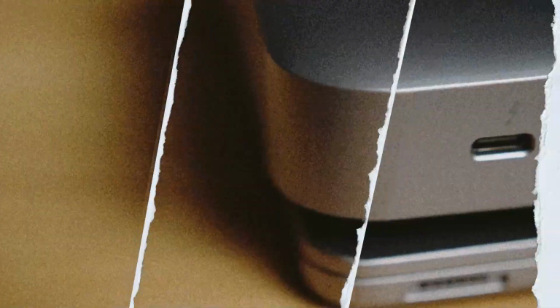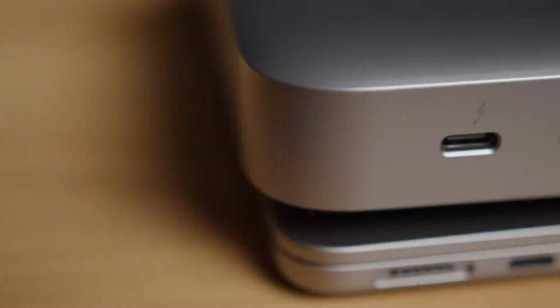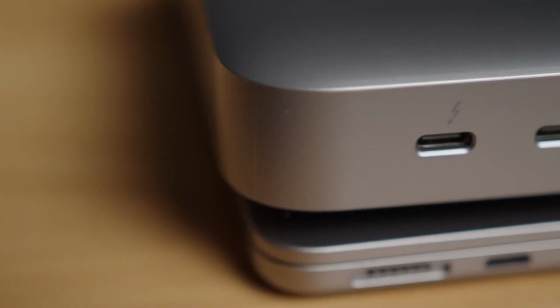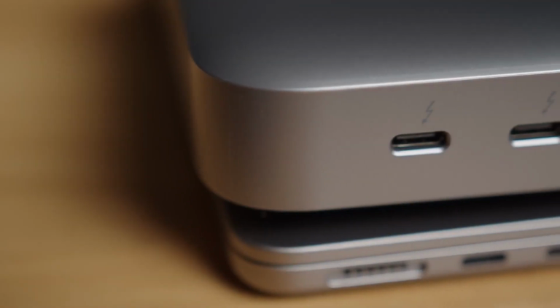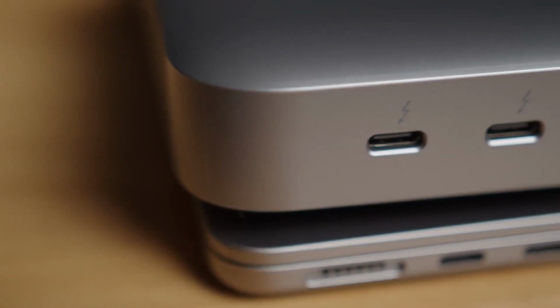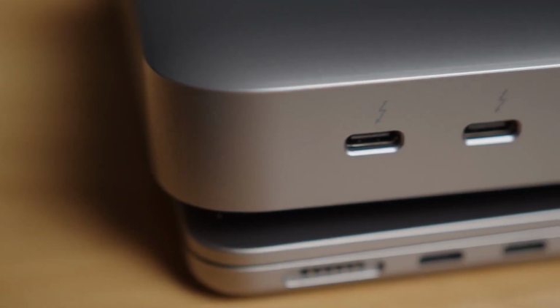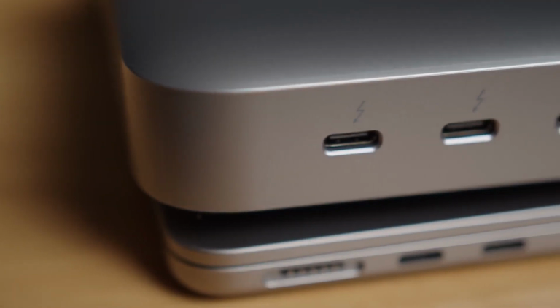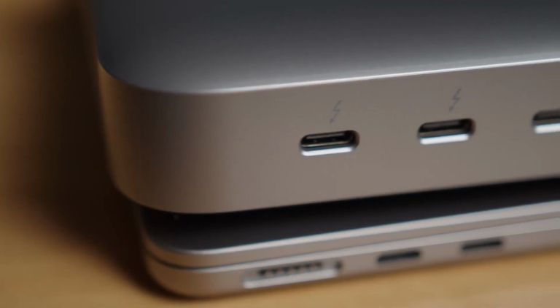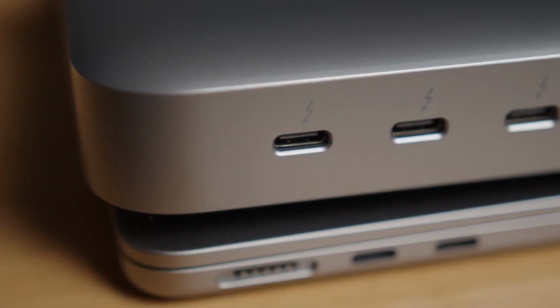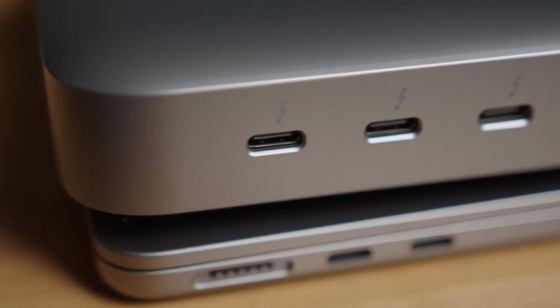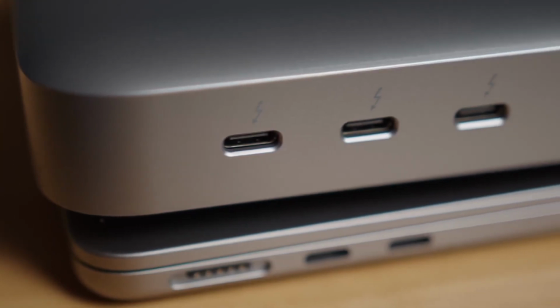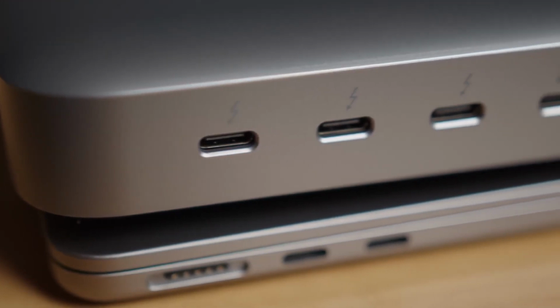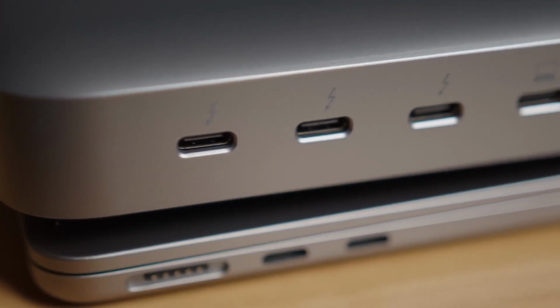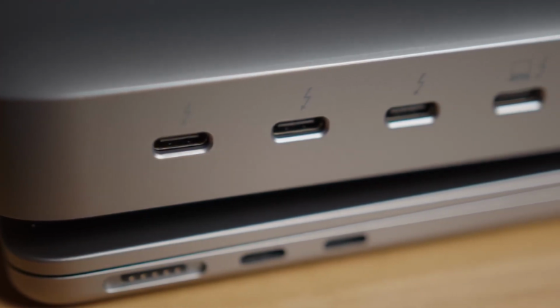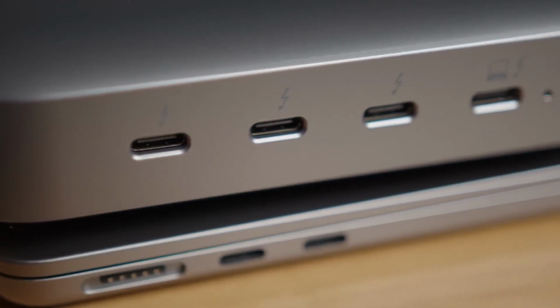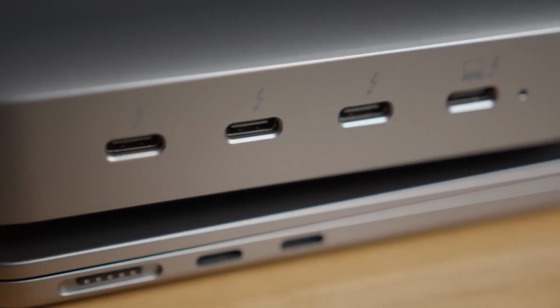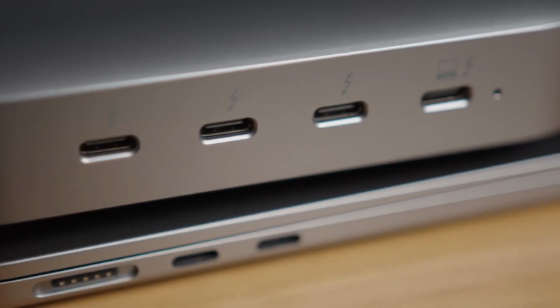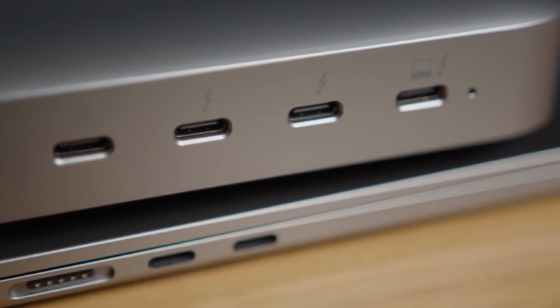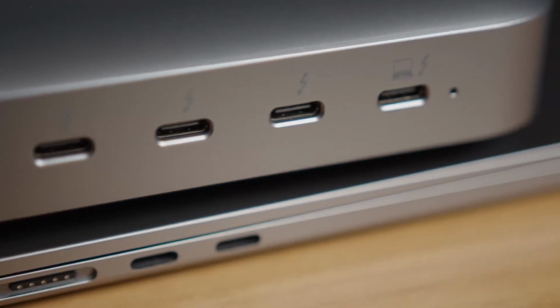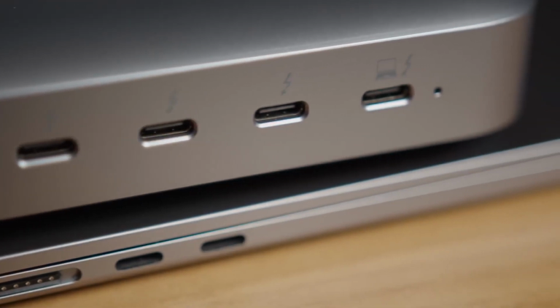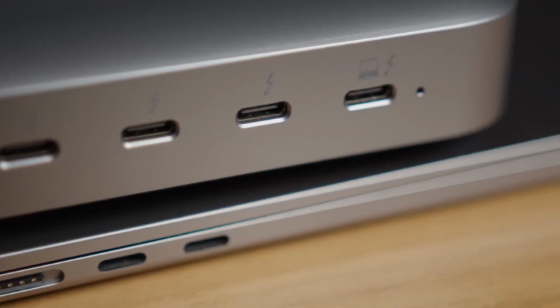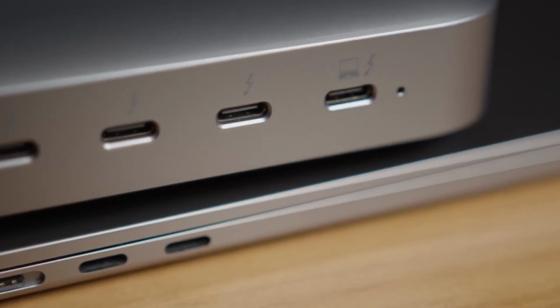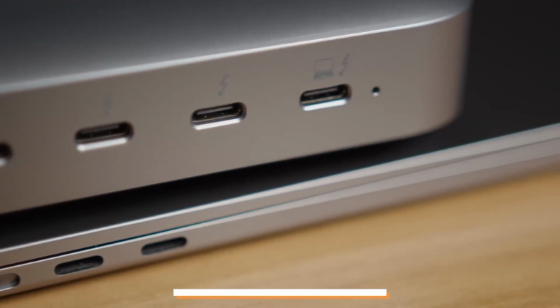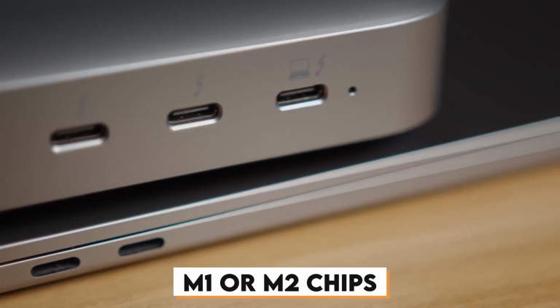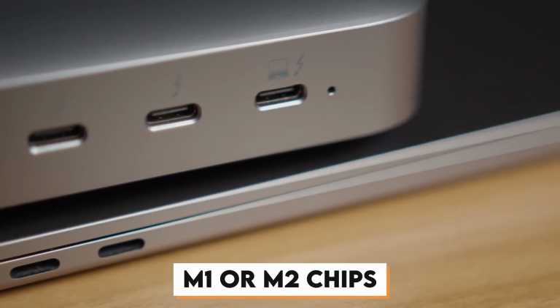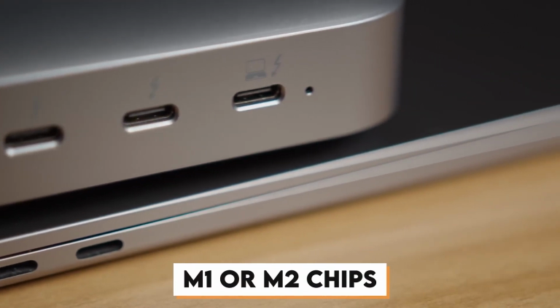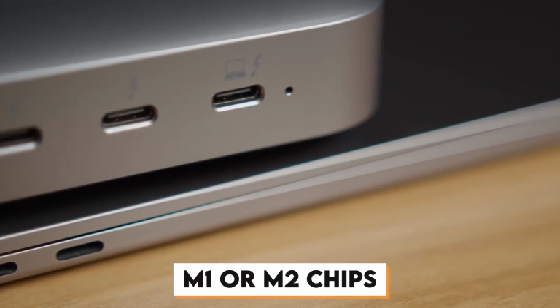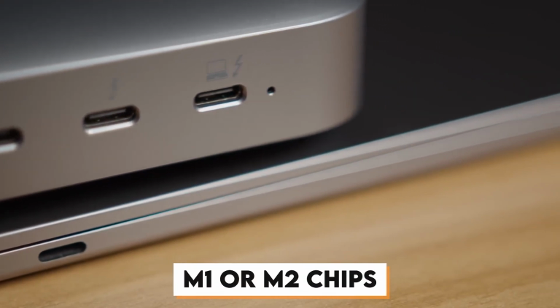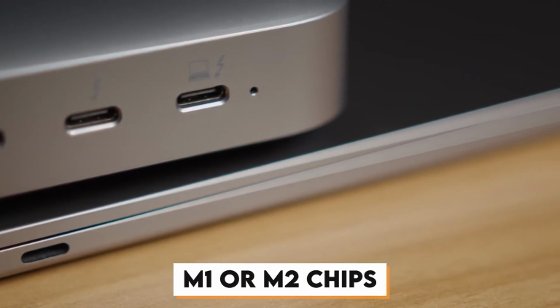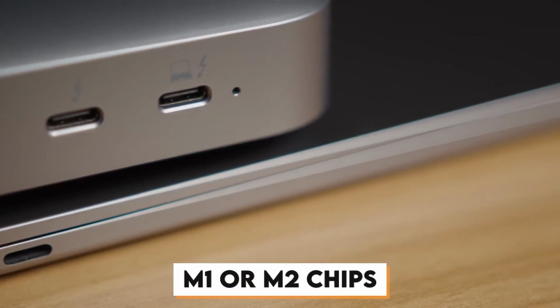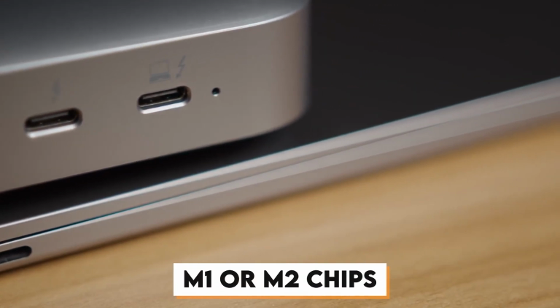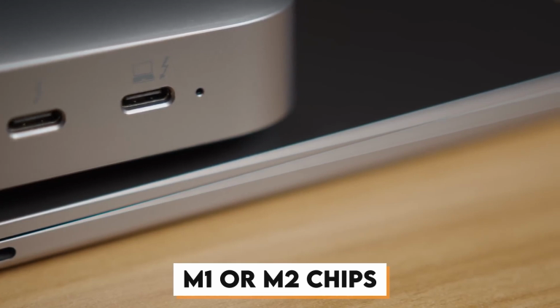However, remember that dual display support is not available for MacBooks with M1 or M2 chips.